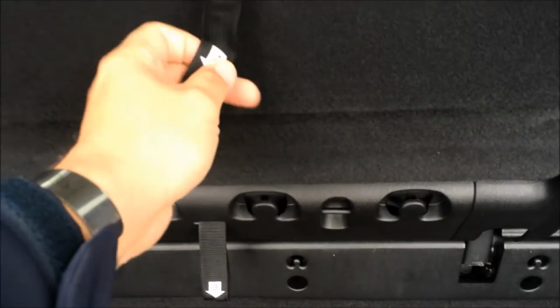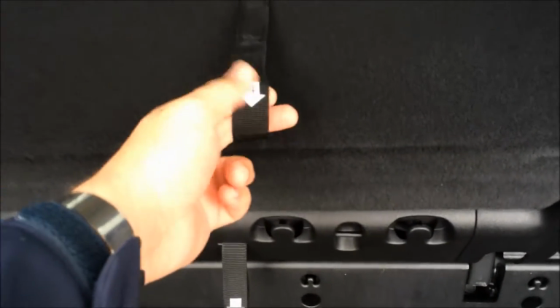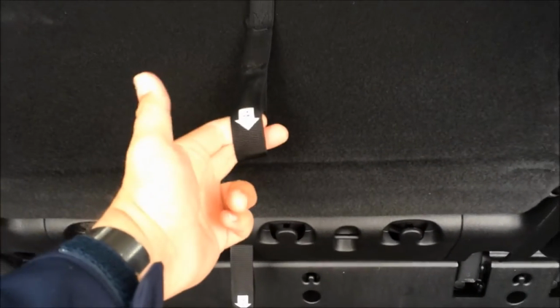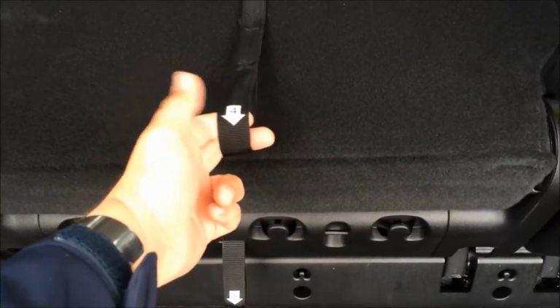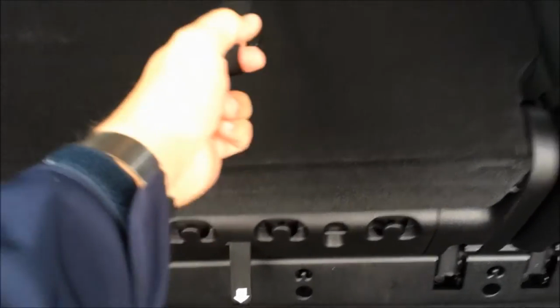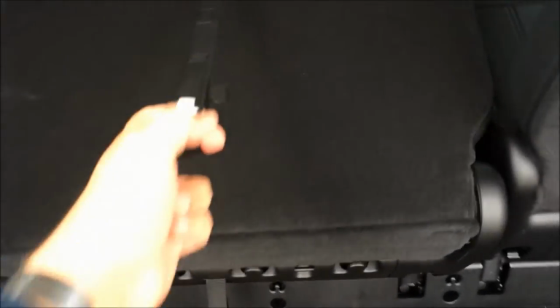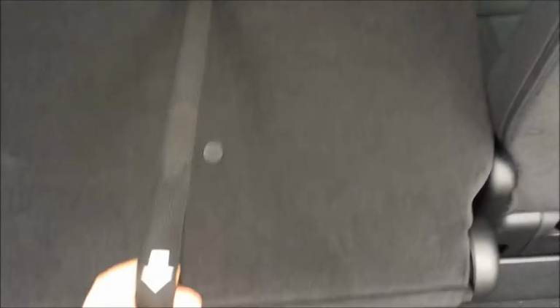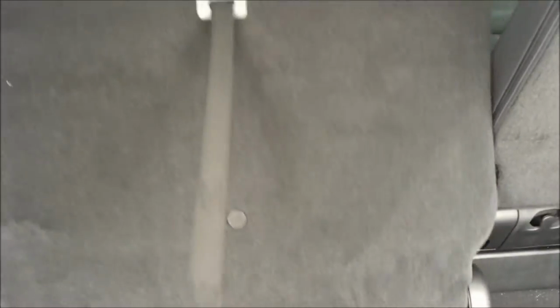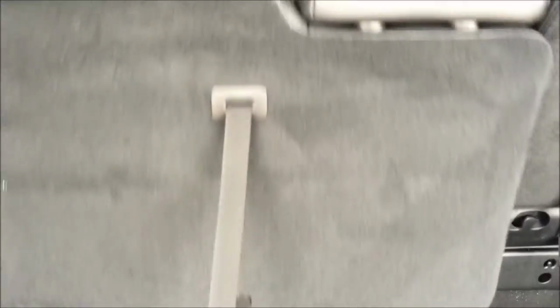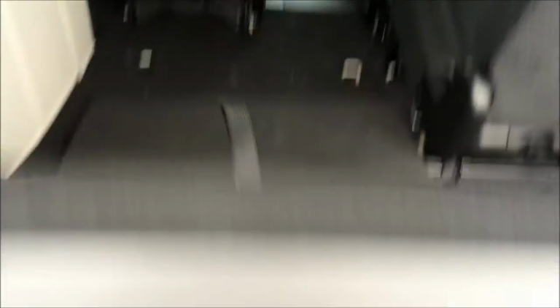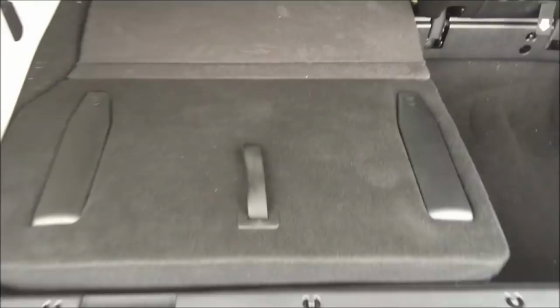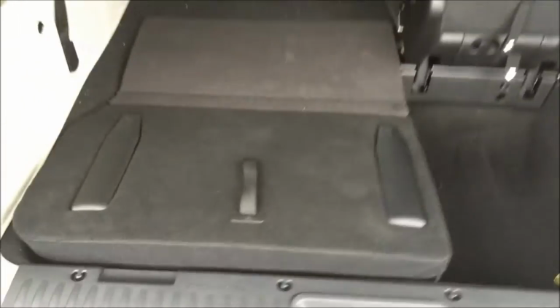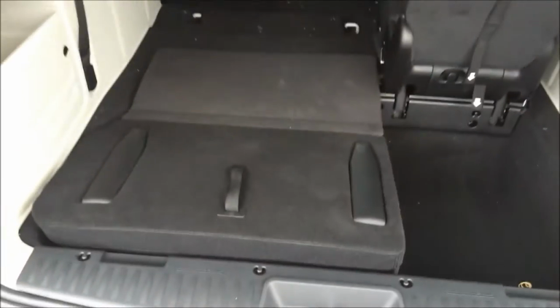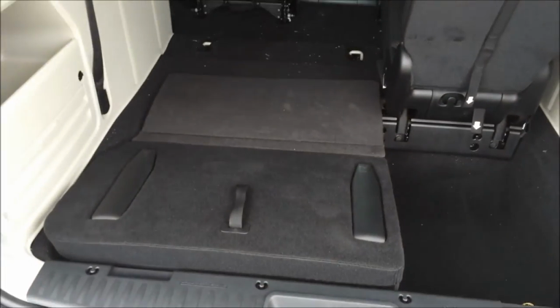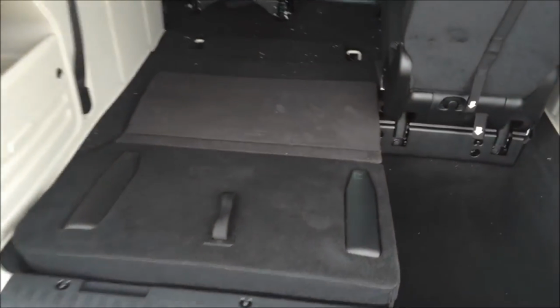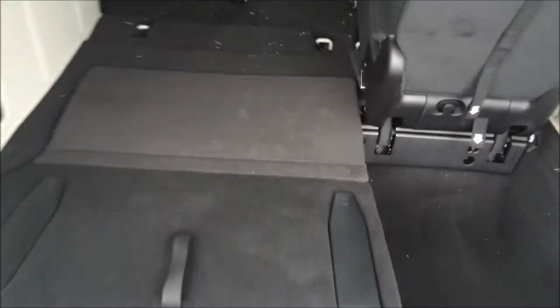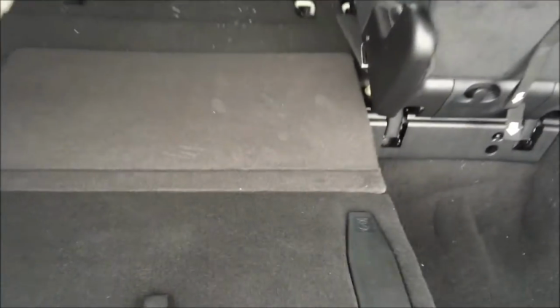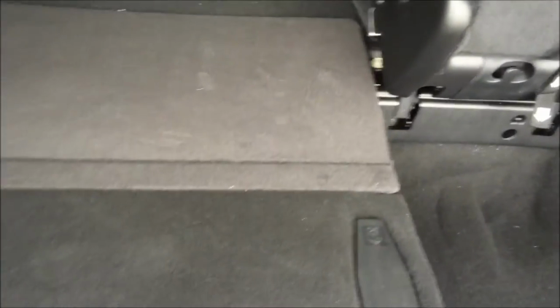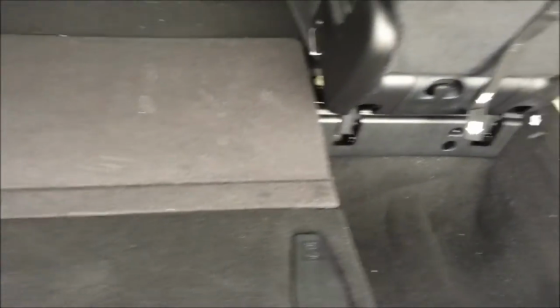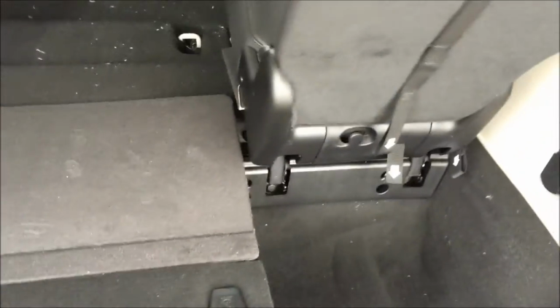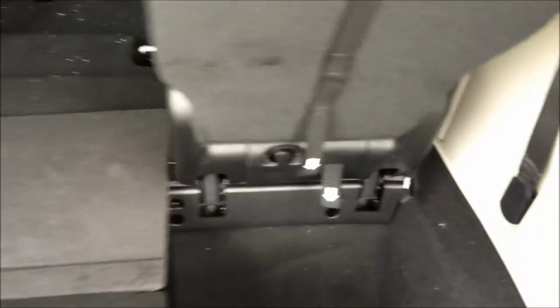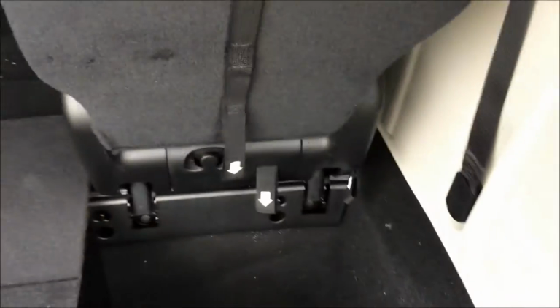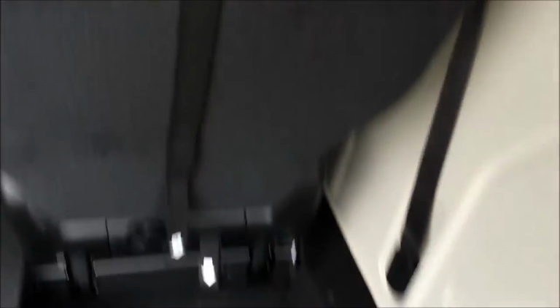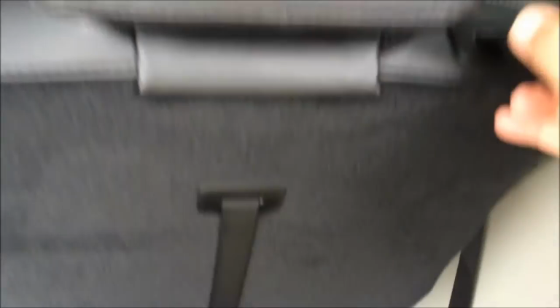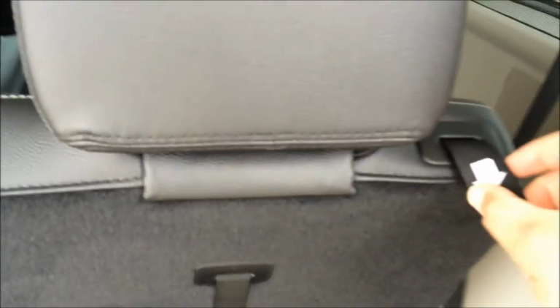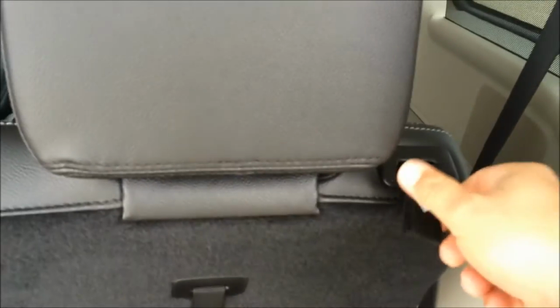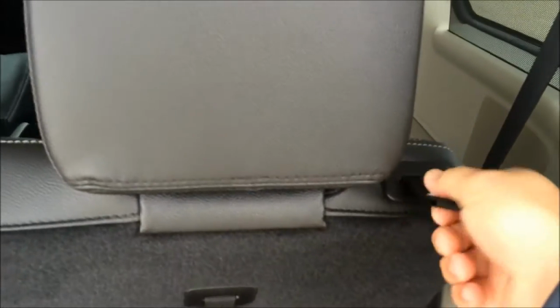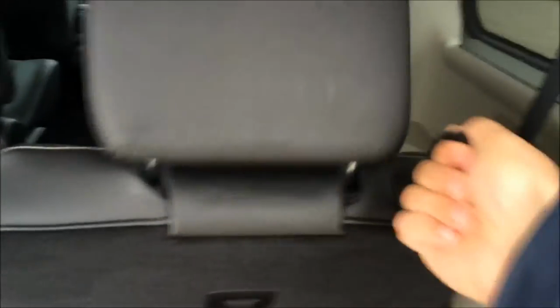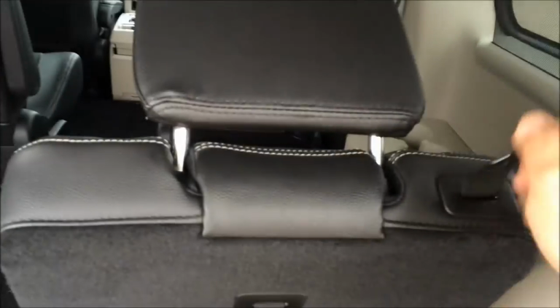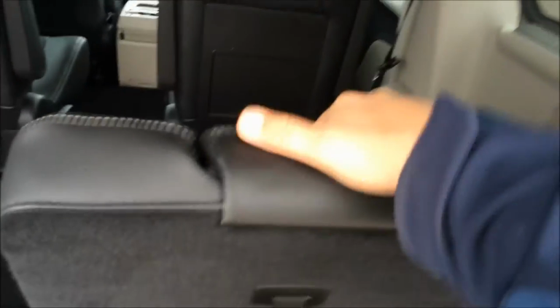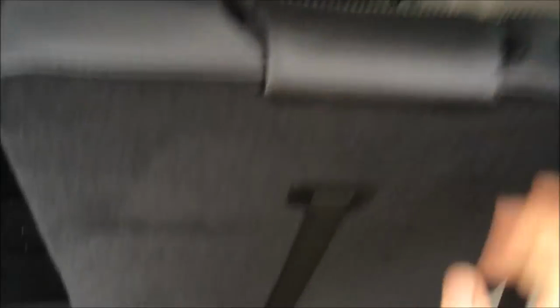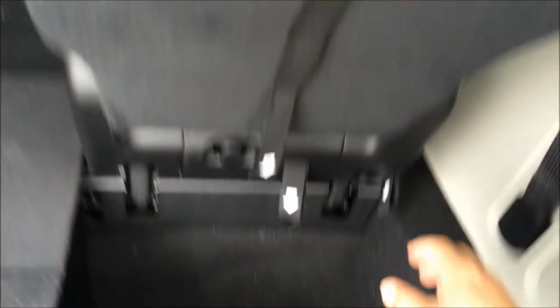Give number three a quick pull, then without pushing the seat down pull number four — the whole thing is going to fall. Easy as that. The other side works the same way: number one for your headrest, number two for your seat back.